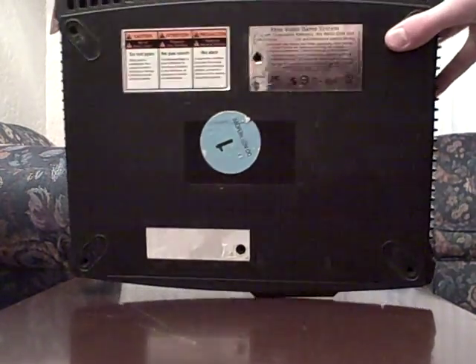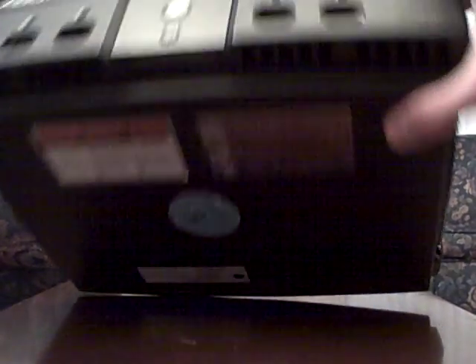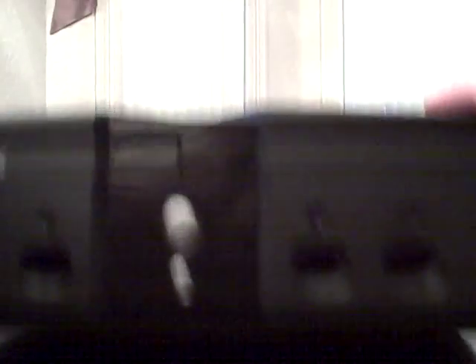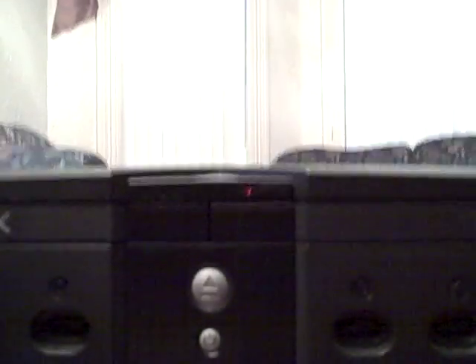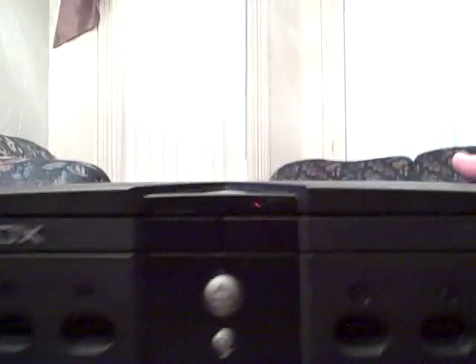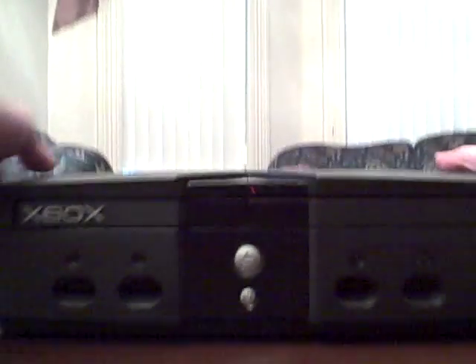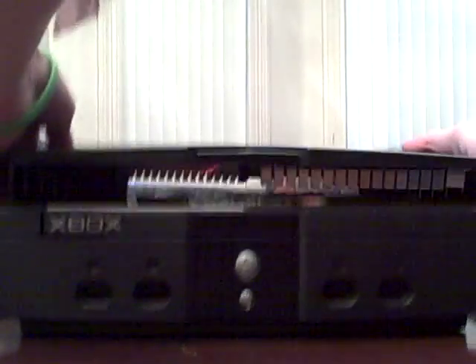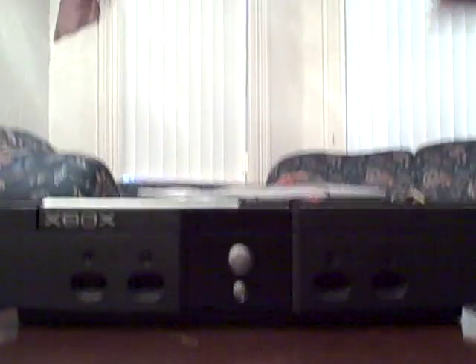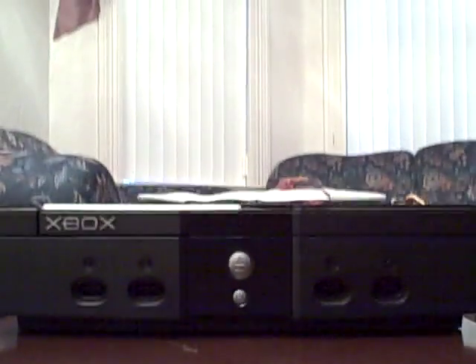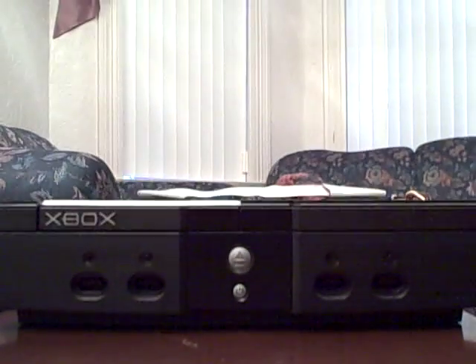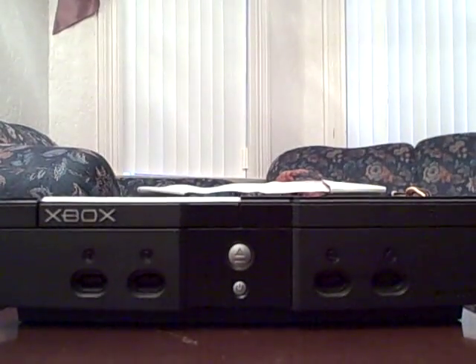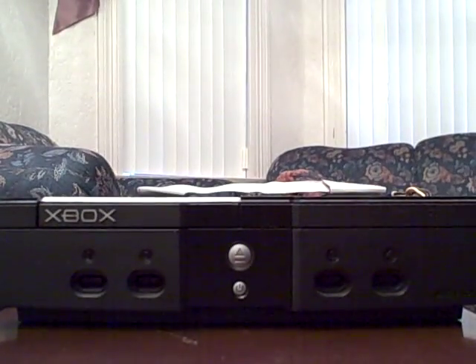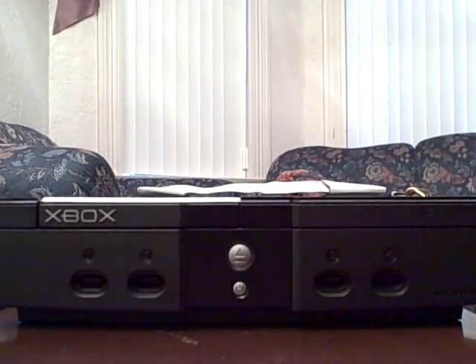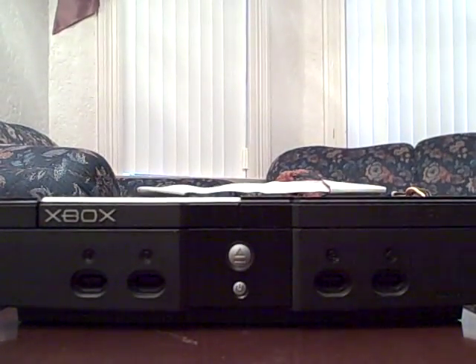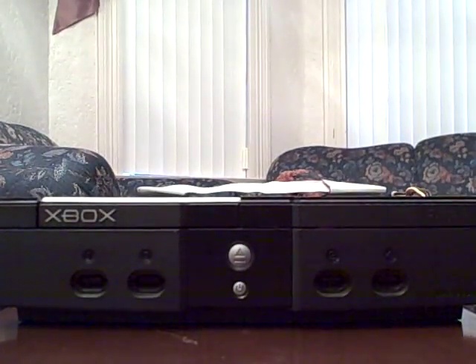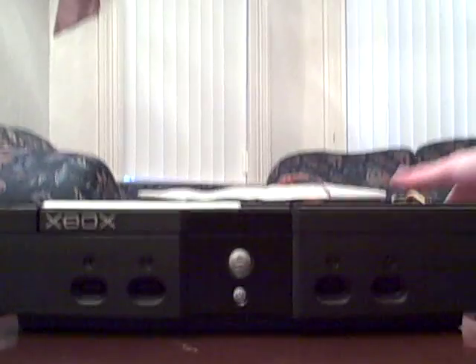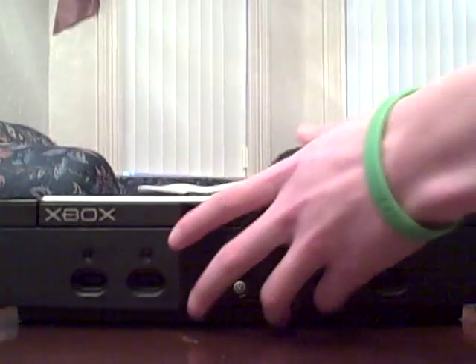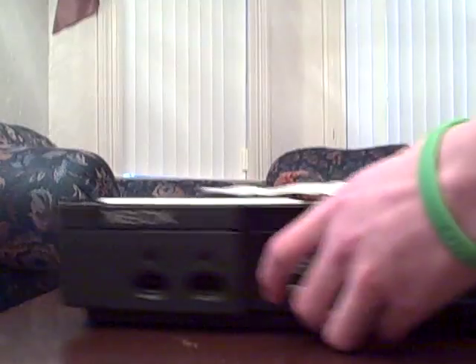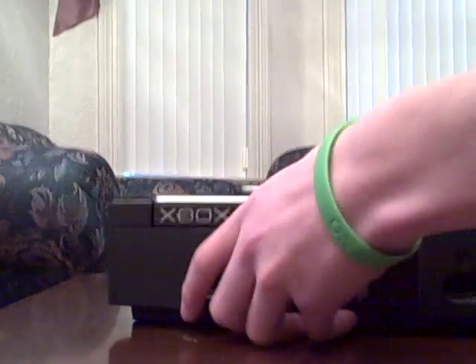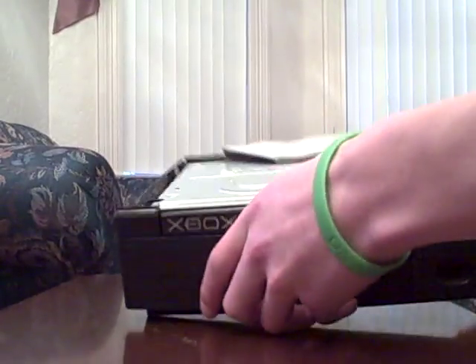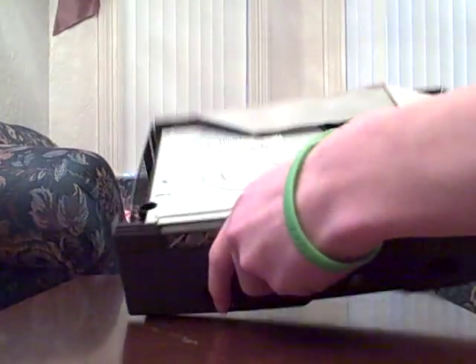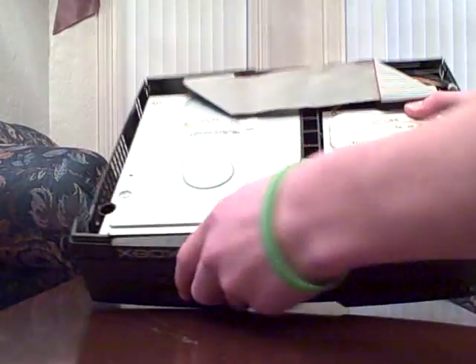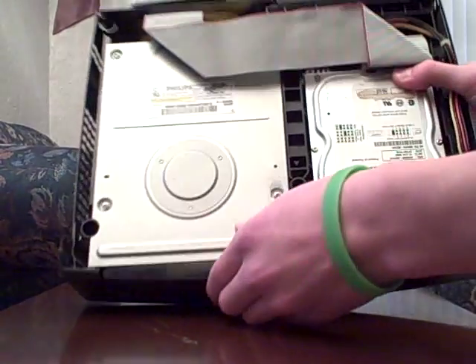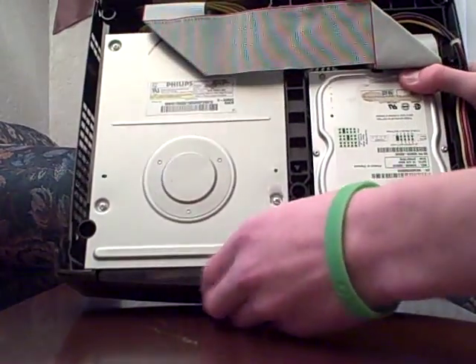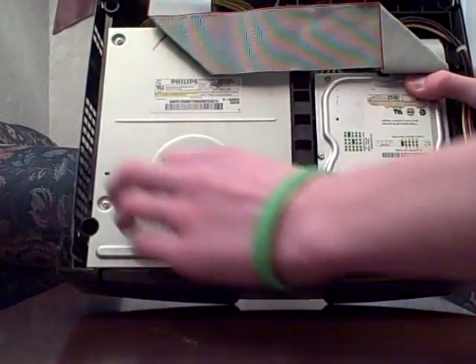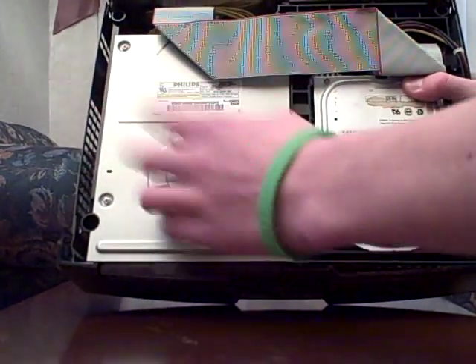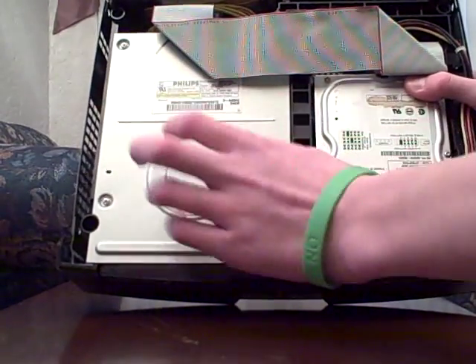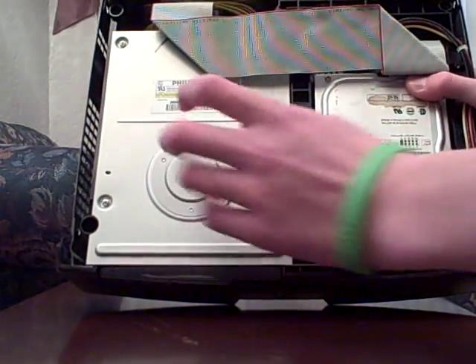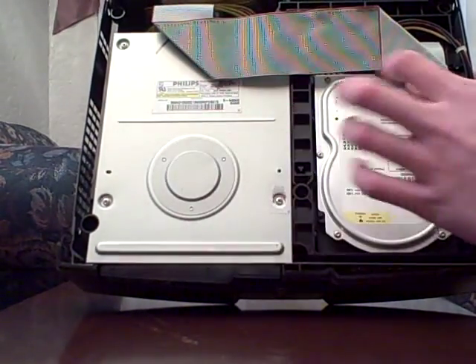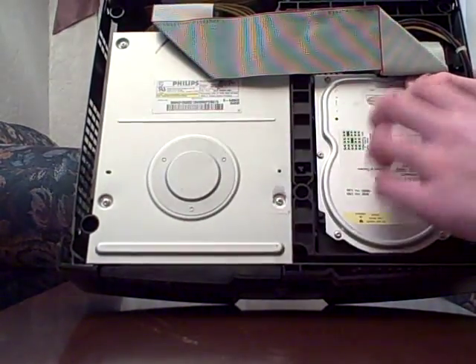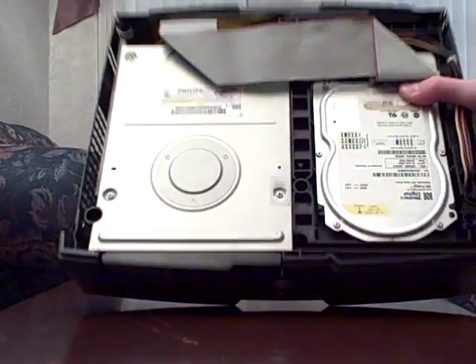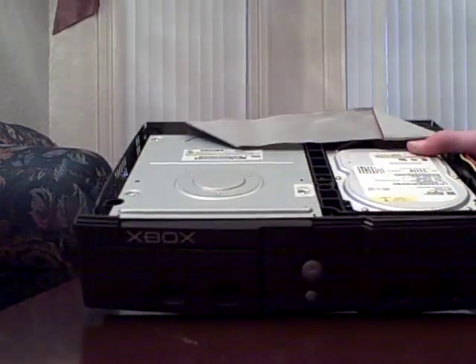And the top should come off very easy. Now you're into the inside. There's your DVD drive and there's your hard drive.